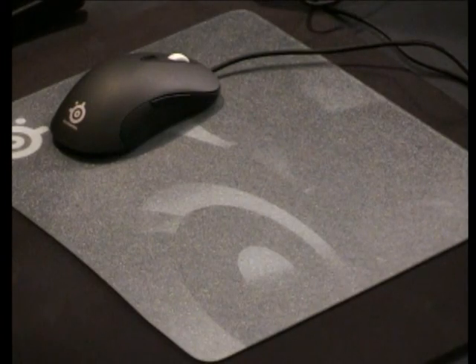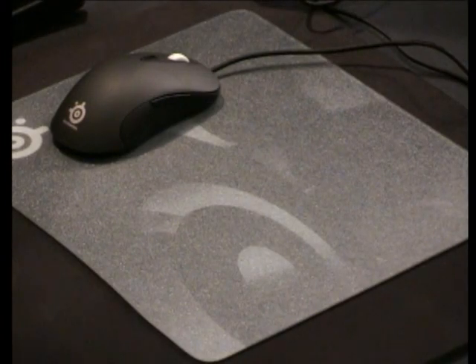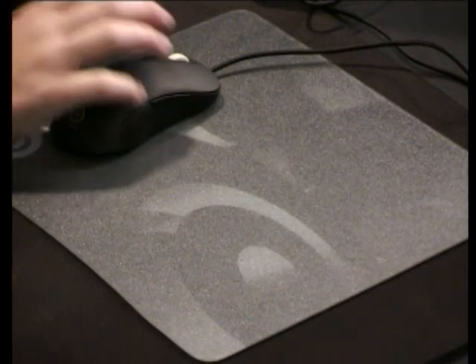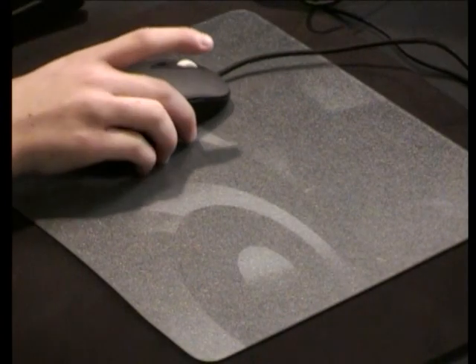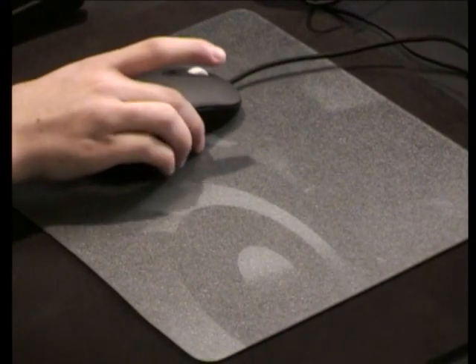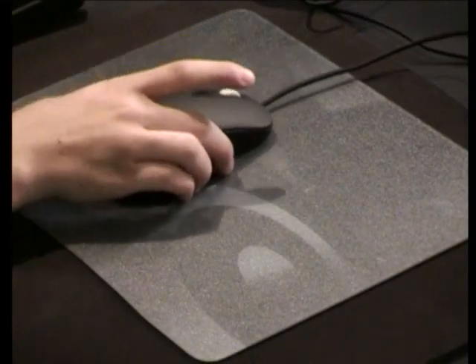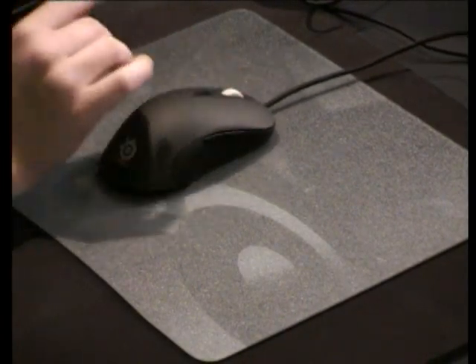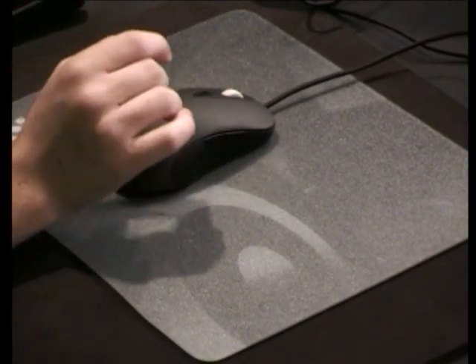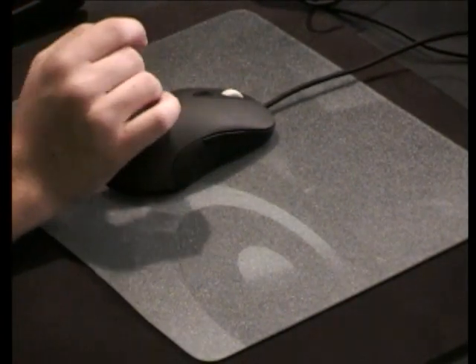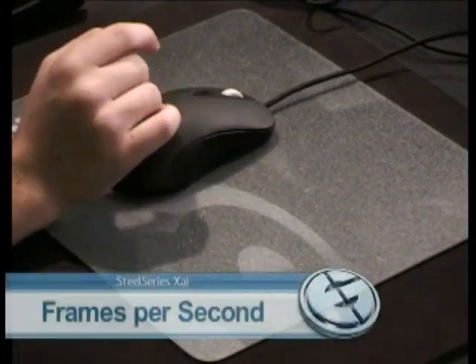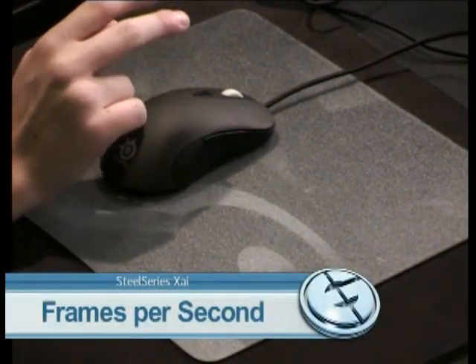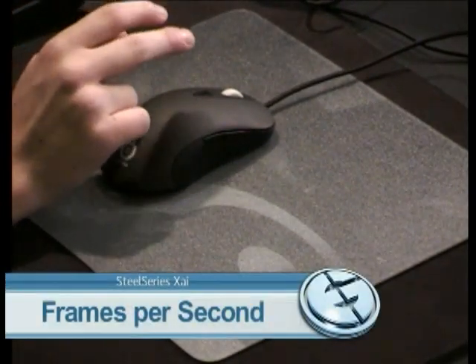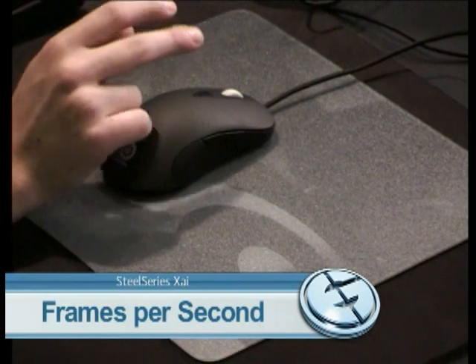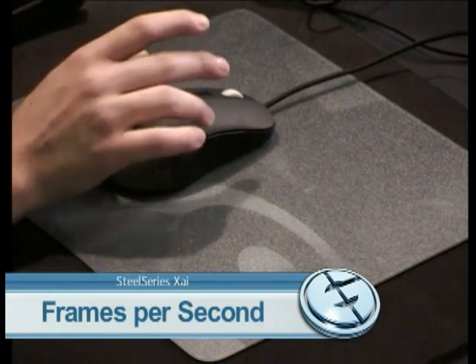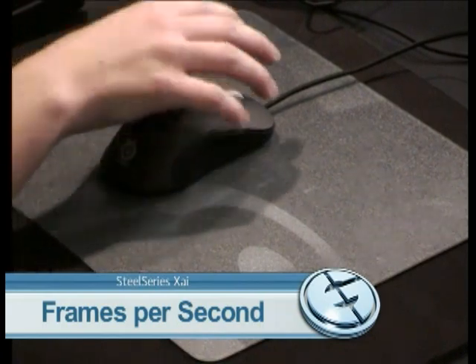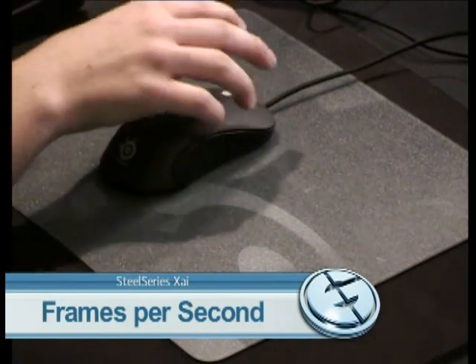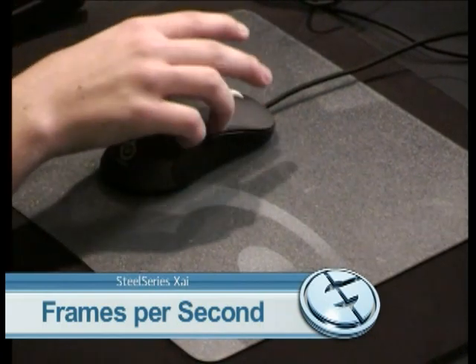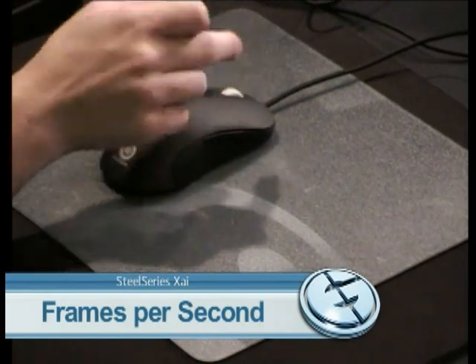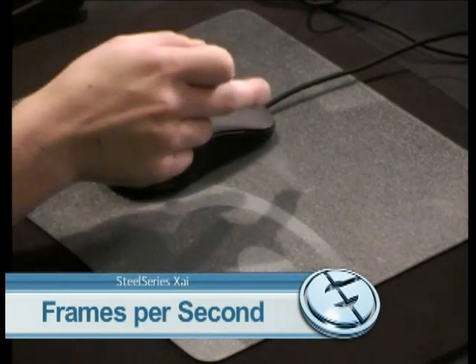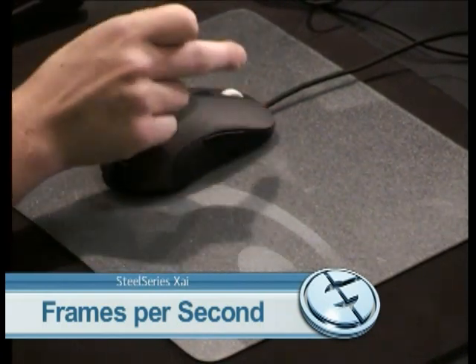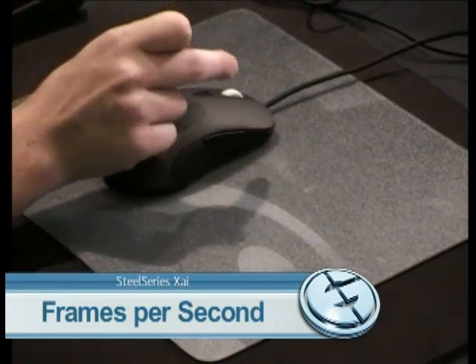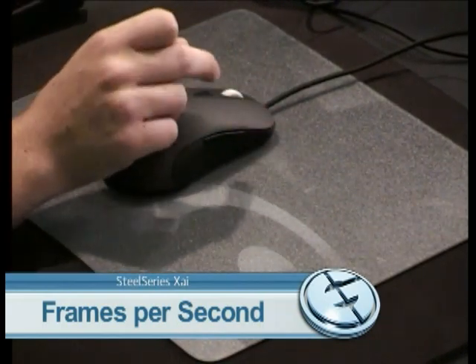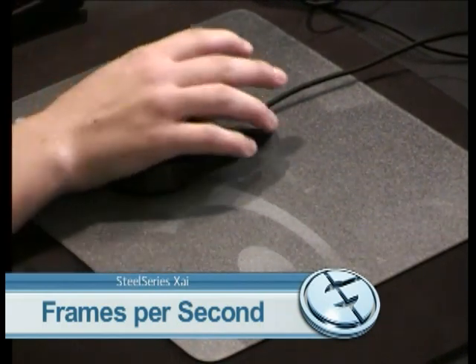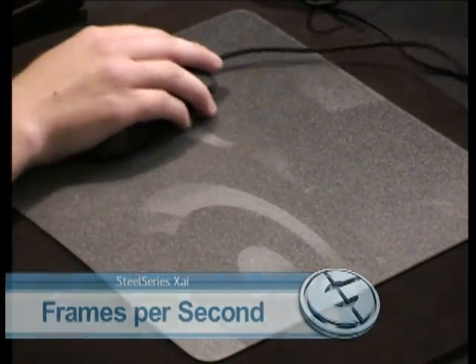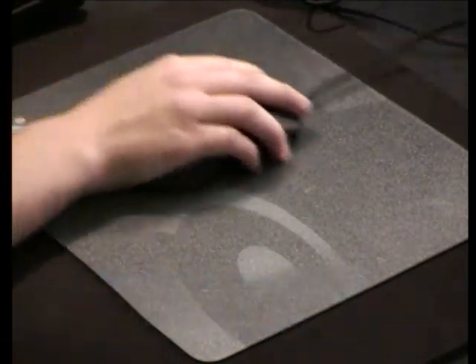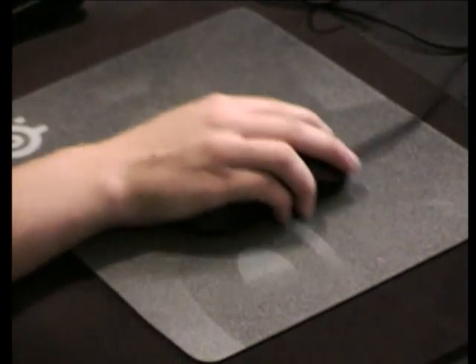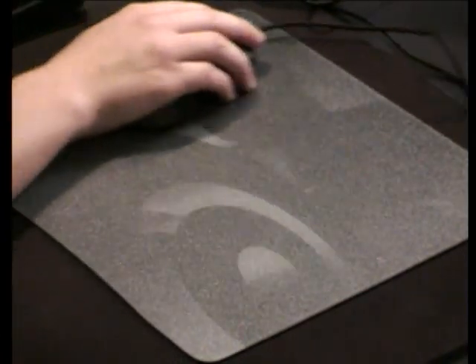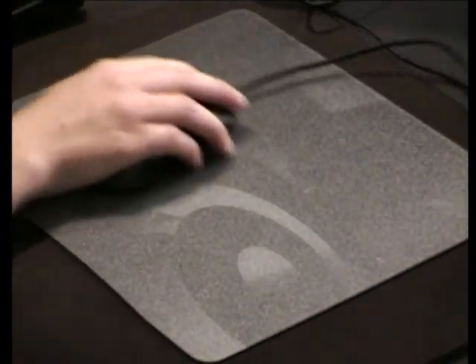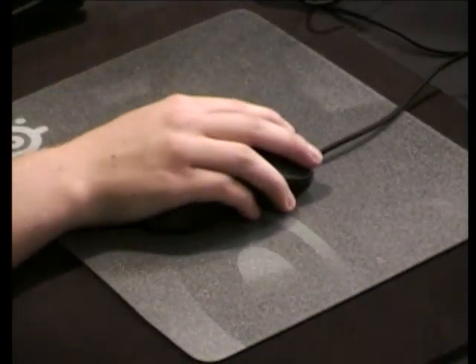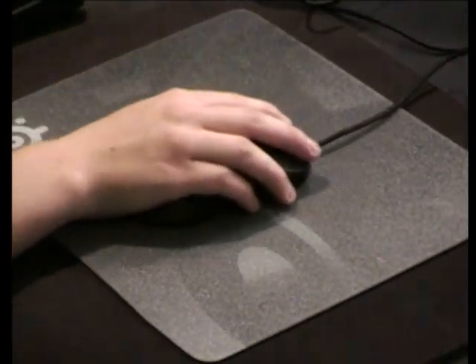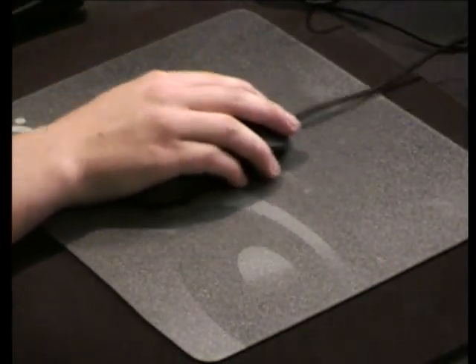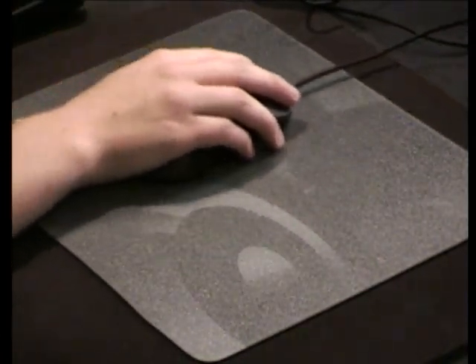First off, this mouse has a rate of 12,000 frames per second. What this does is every second your mouse is taking these pictures, and these pictures are comparing themselves to each other, making it so you have the ultimate tracking going every which way on your mouse.